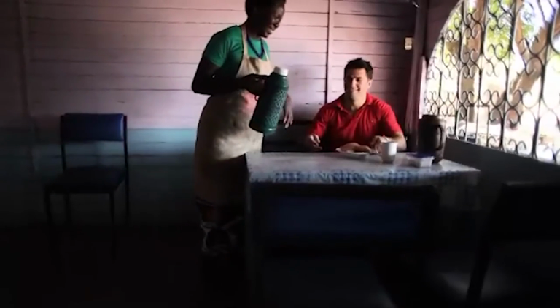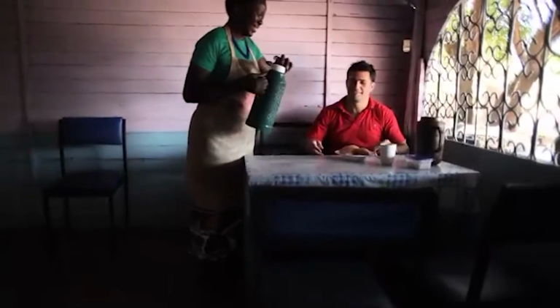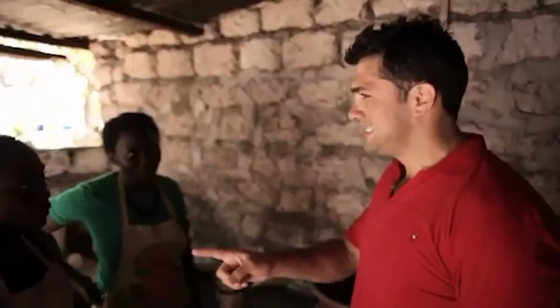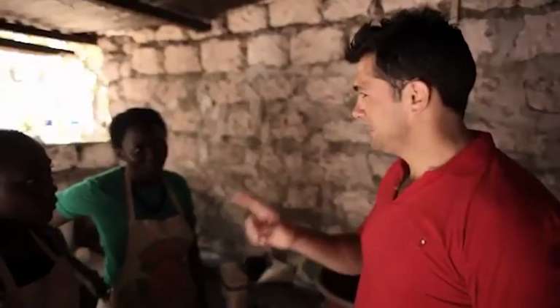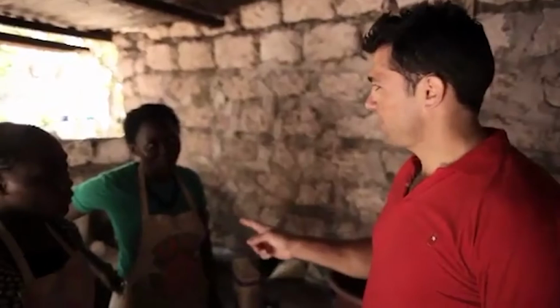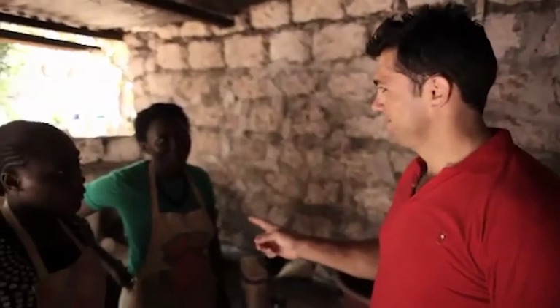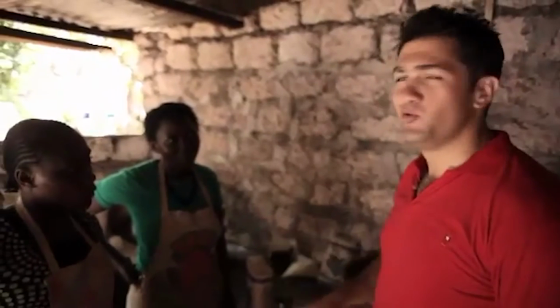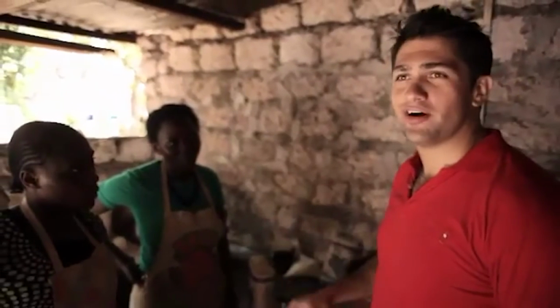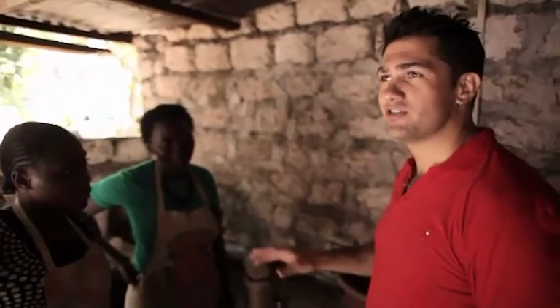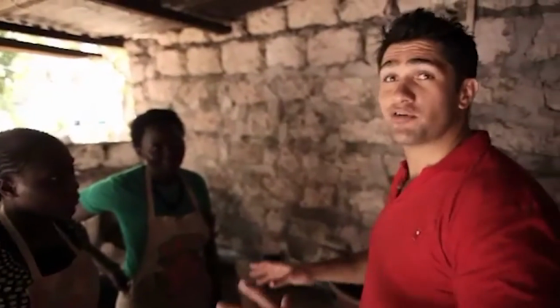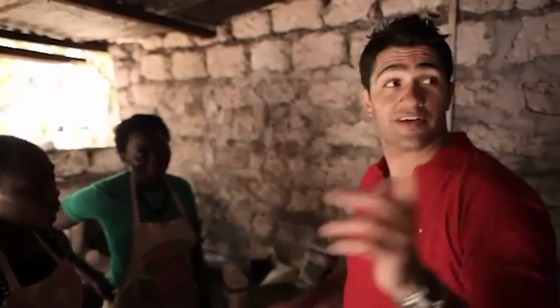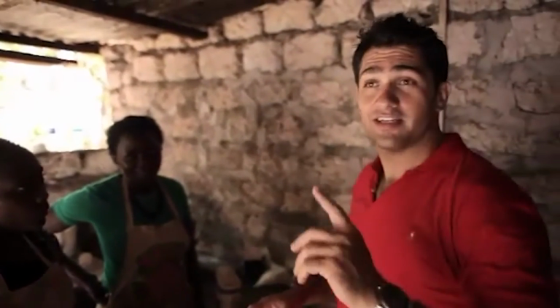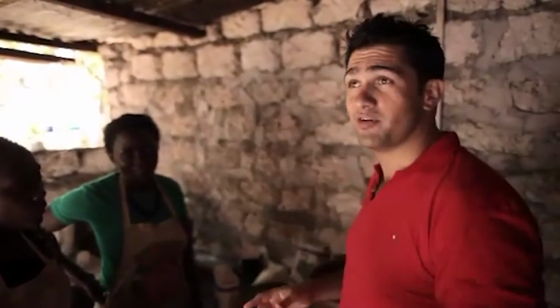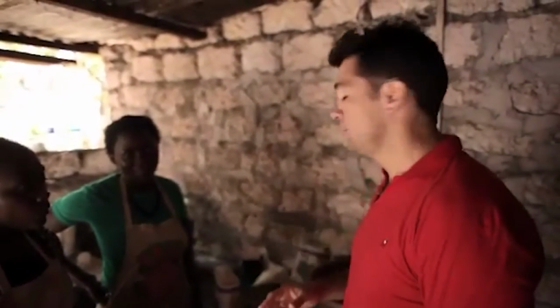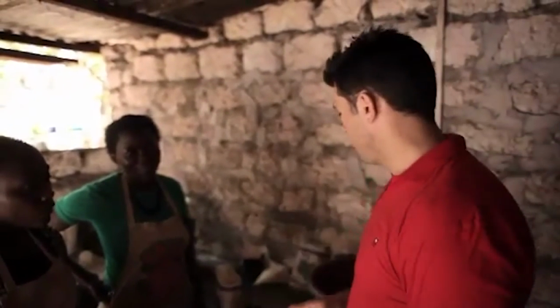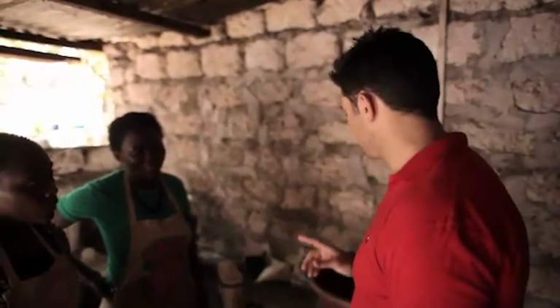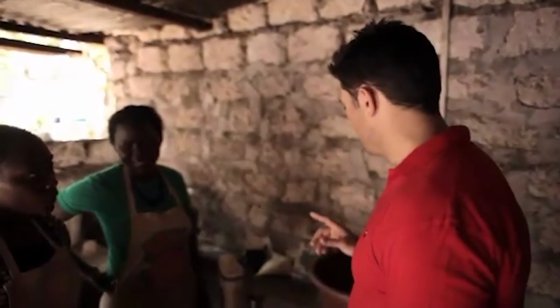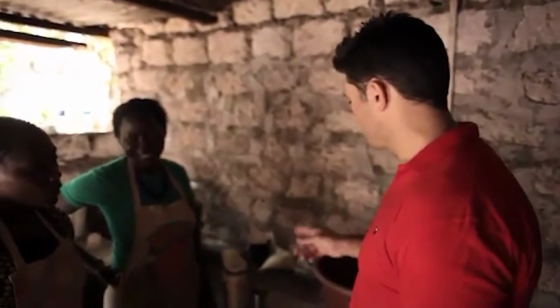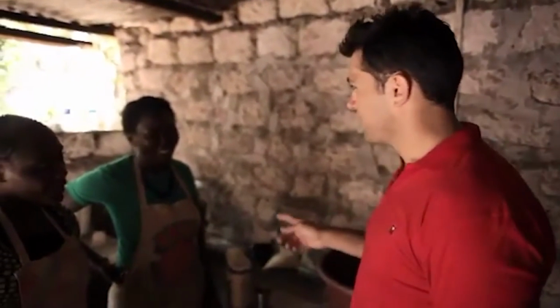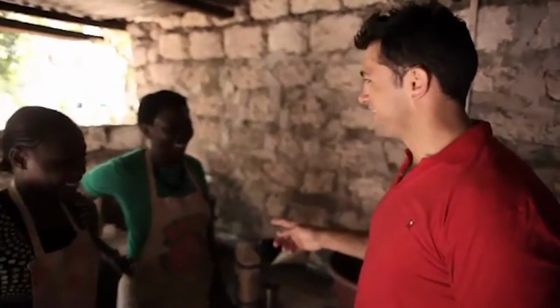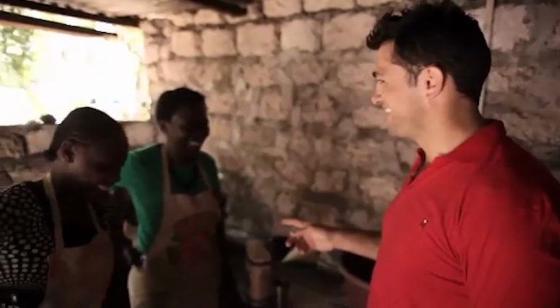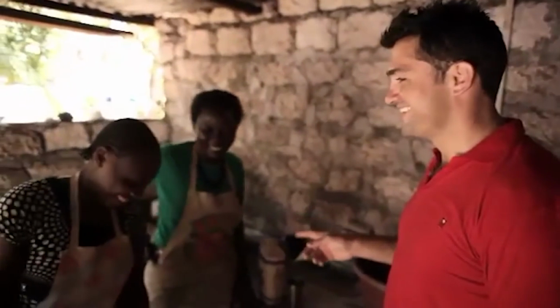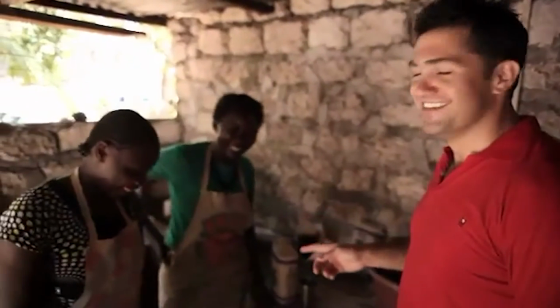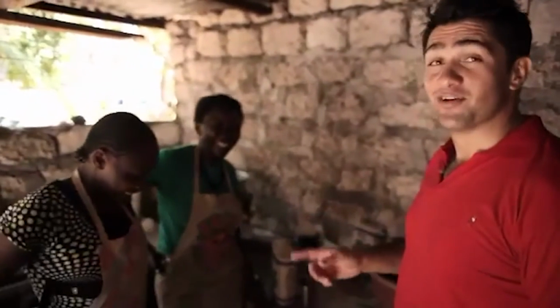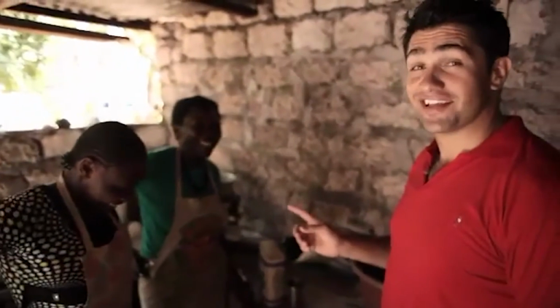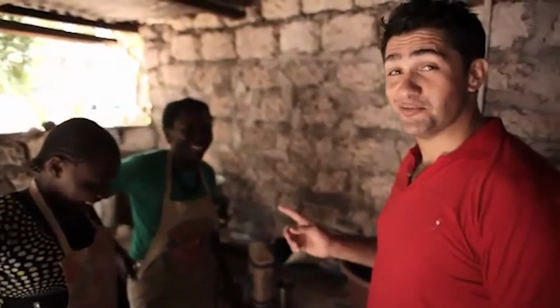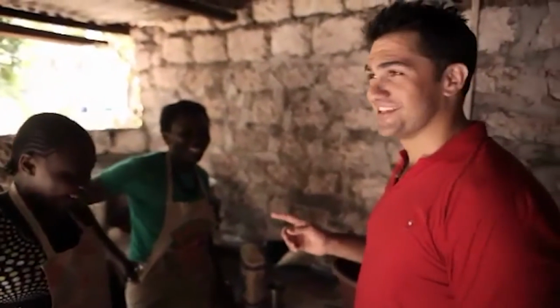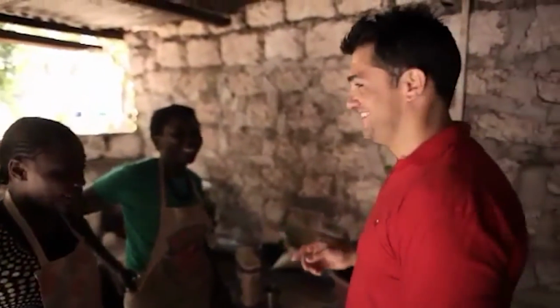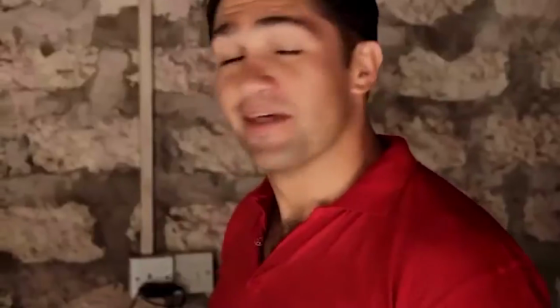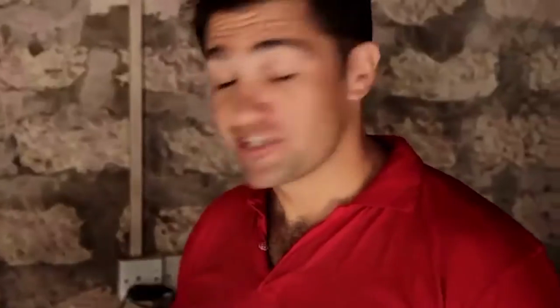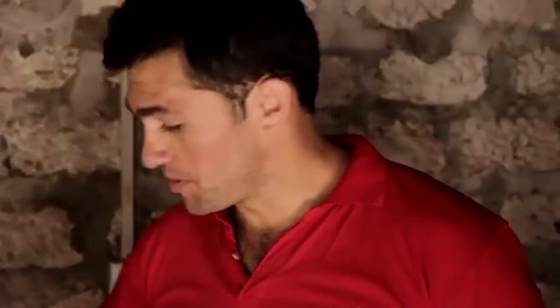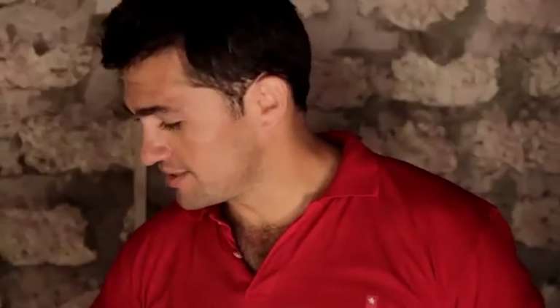I'm here with Sidi and Zawadi, two ladies who run a cafe just here in Malindi, and they're going to show us how they make mandazis.